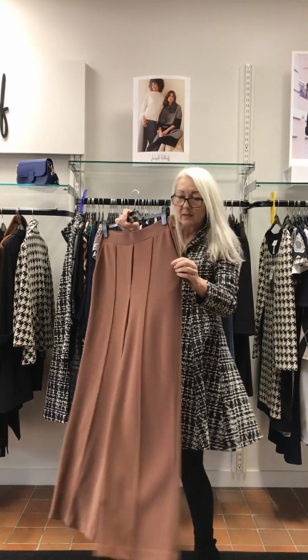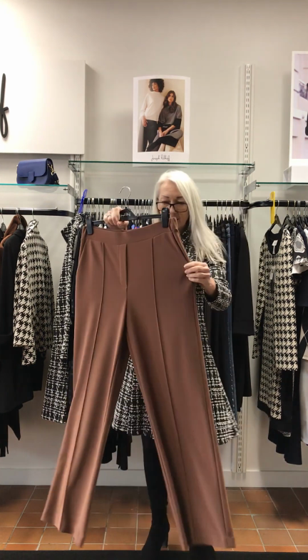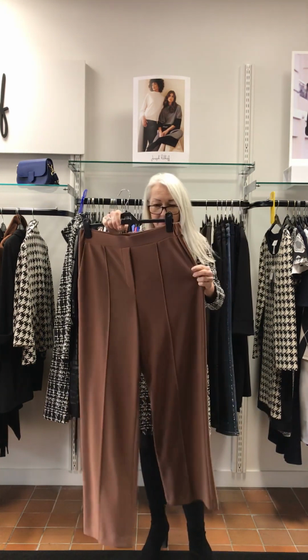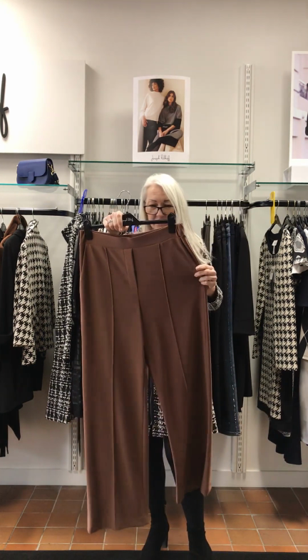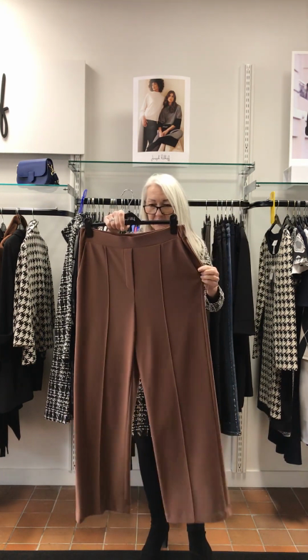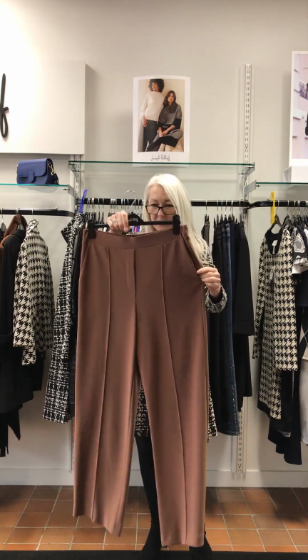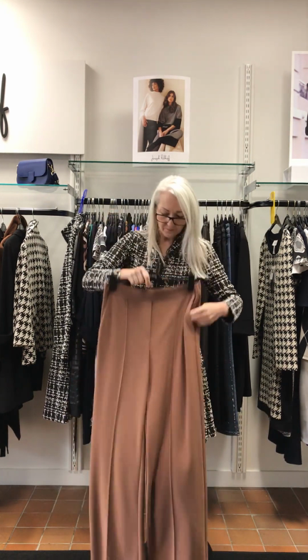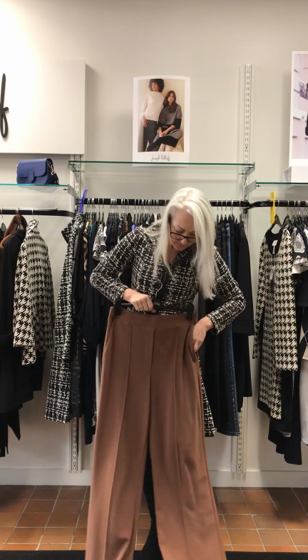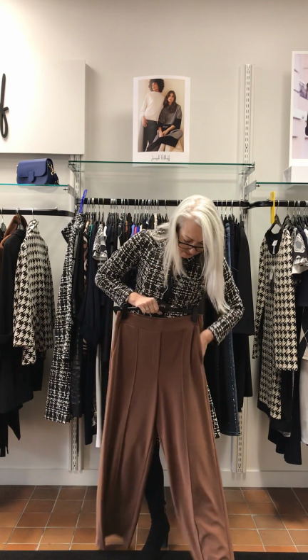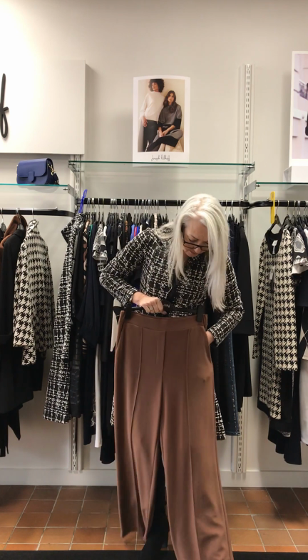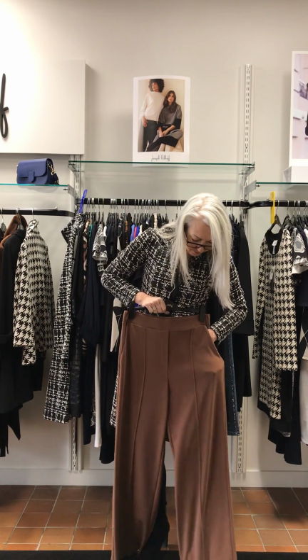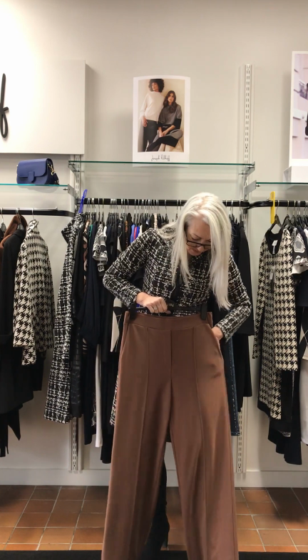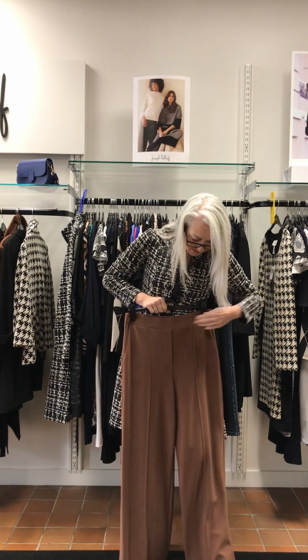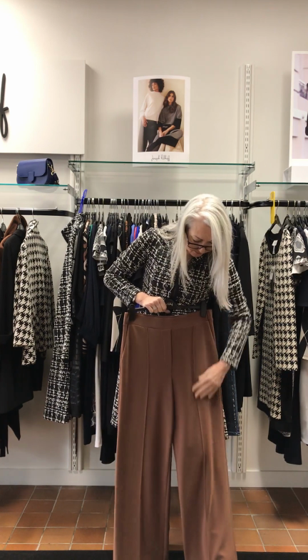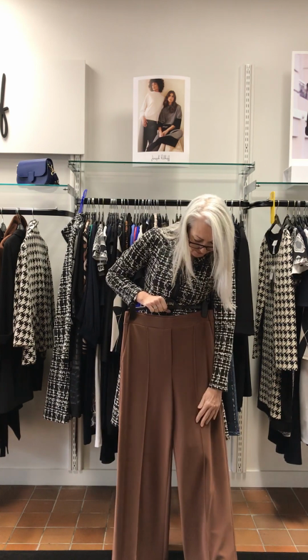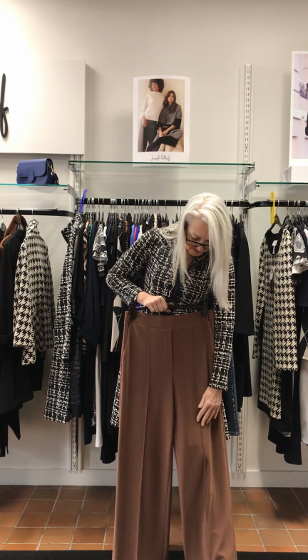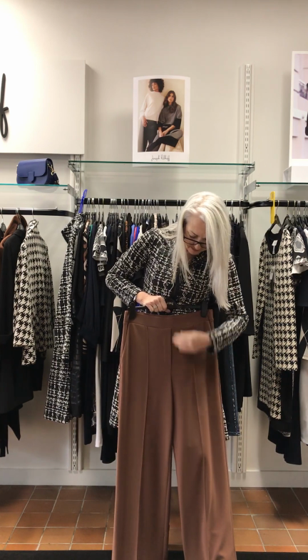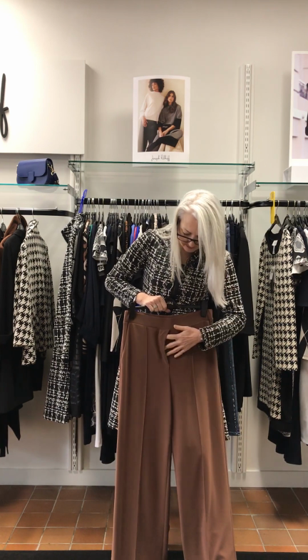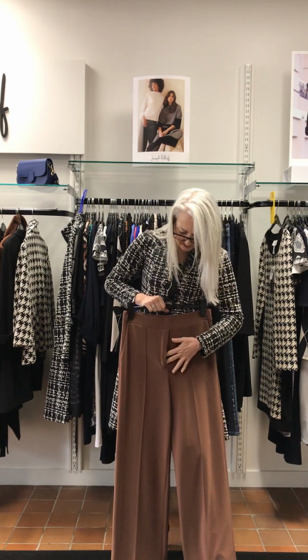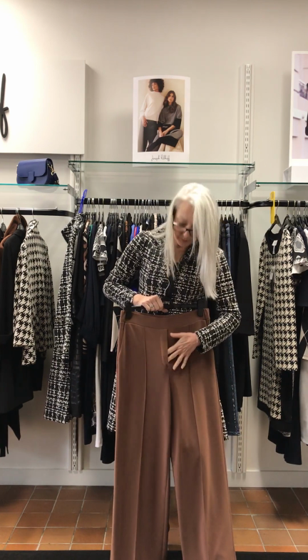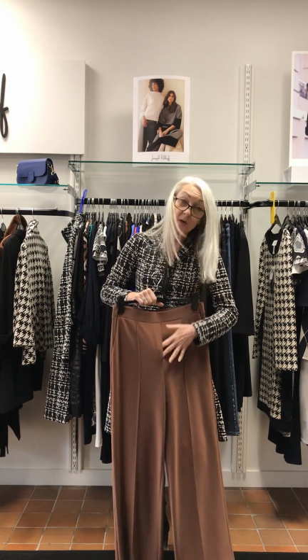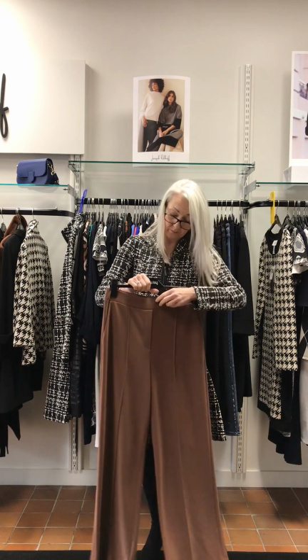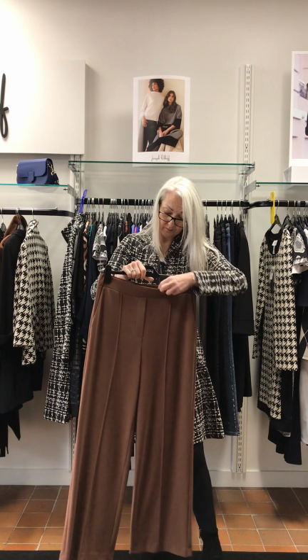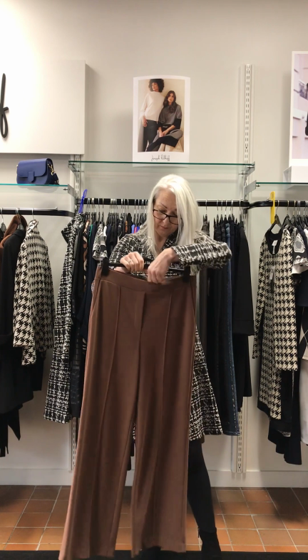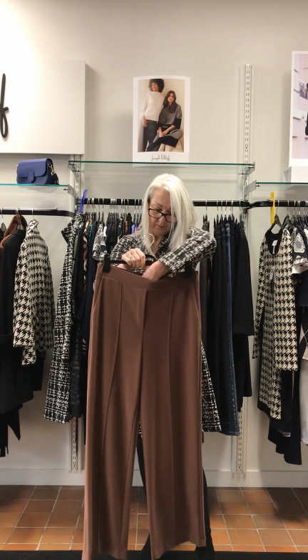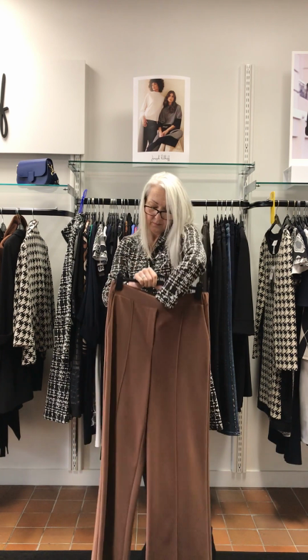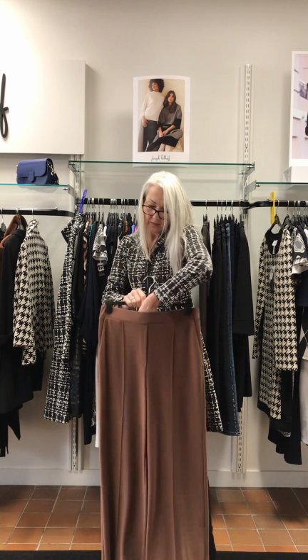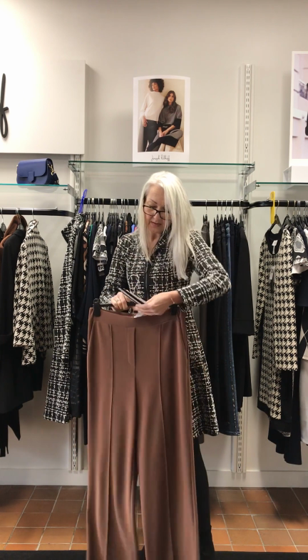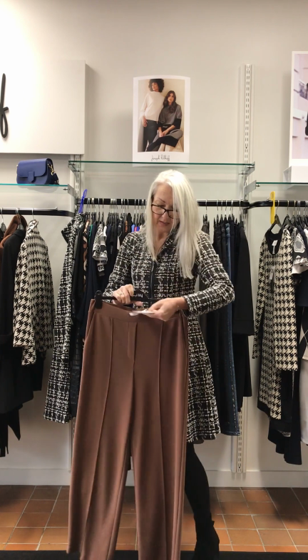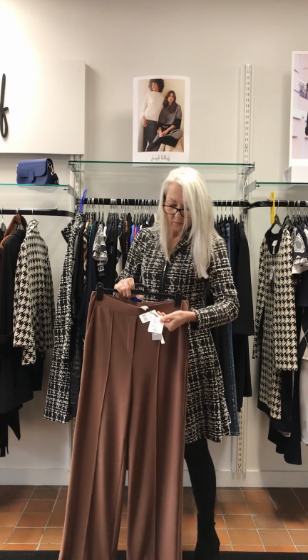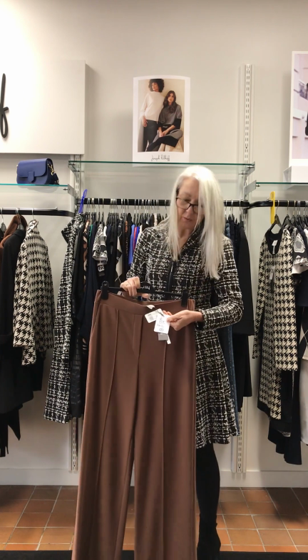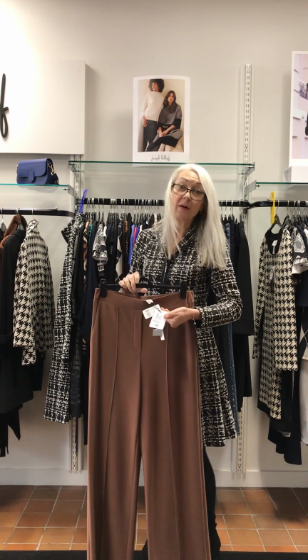Another great pair of trousers — pockets, front seam, pull on. And these come in at £215.